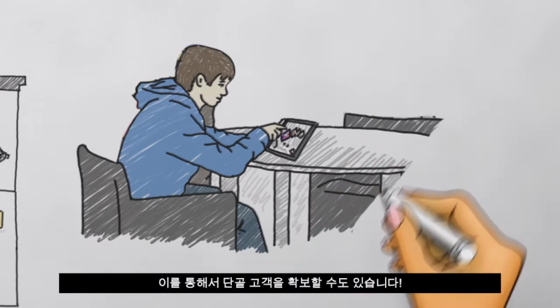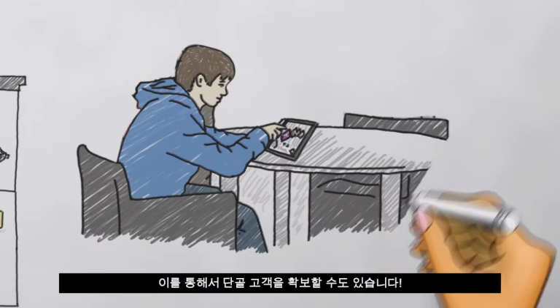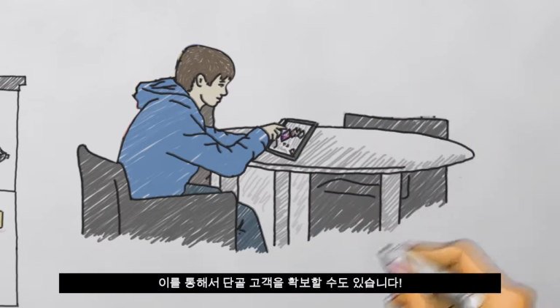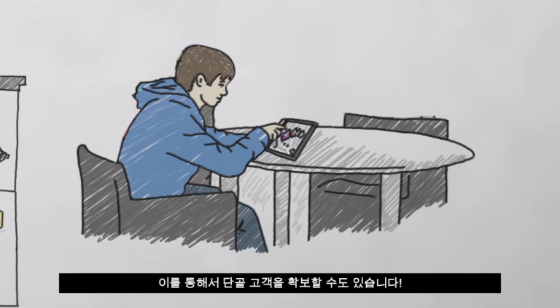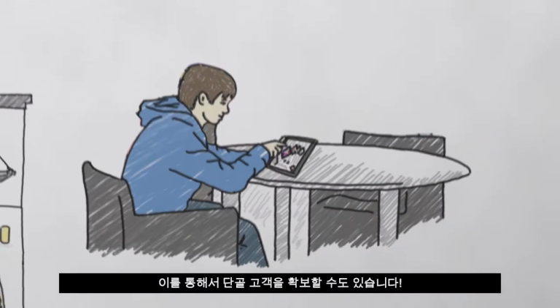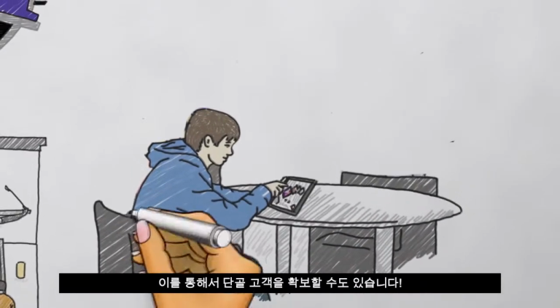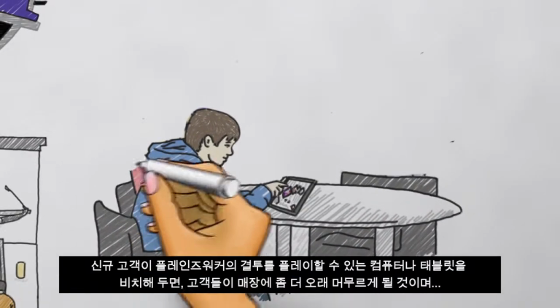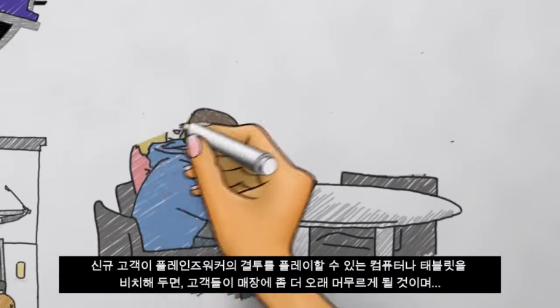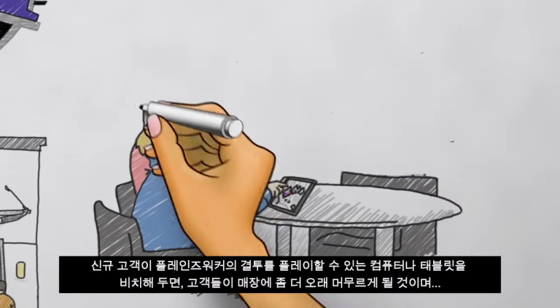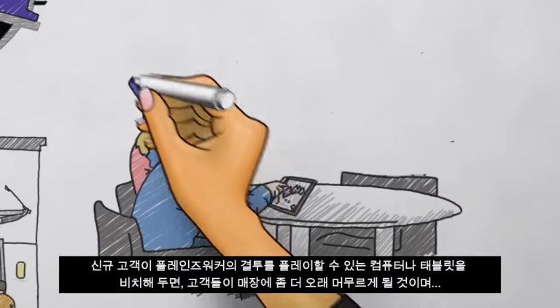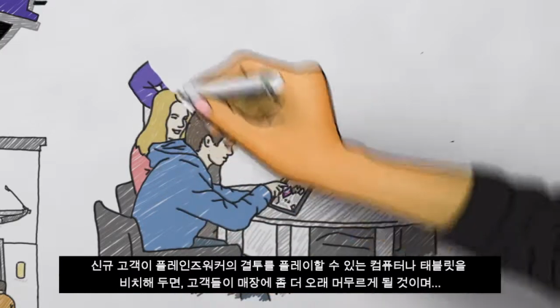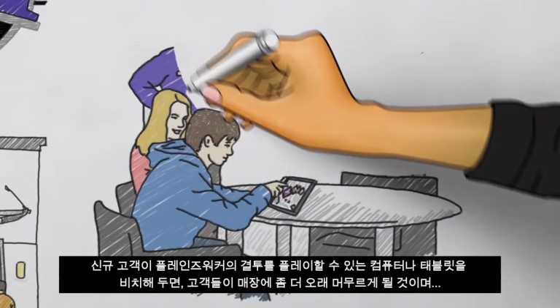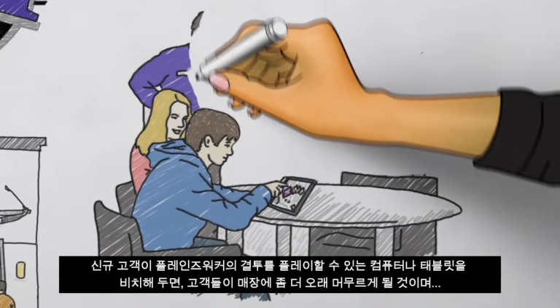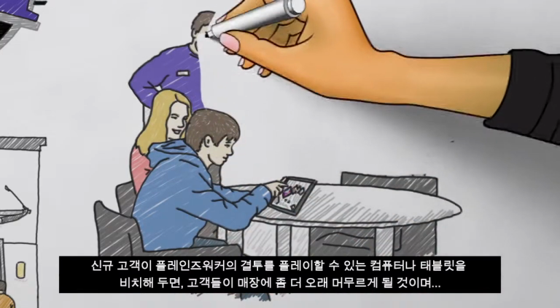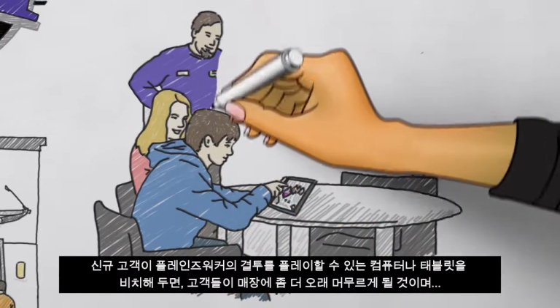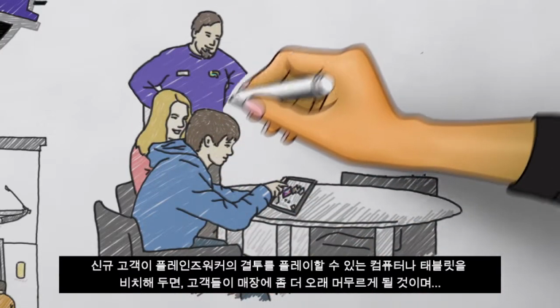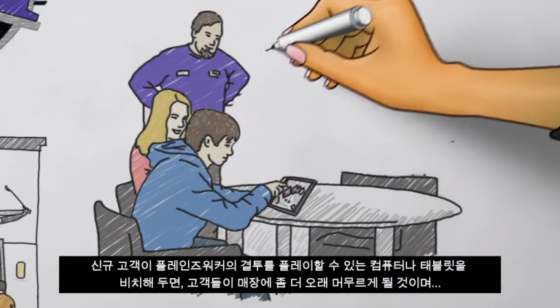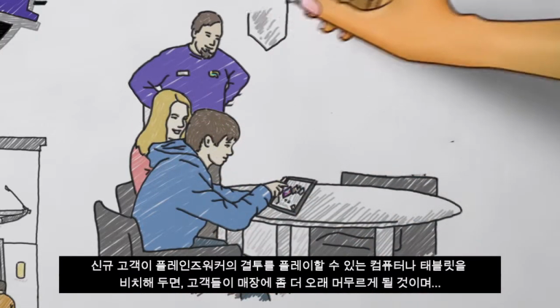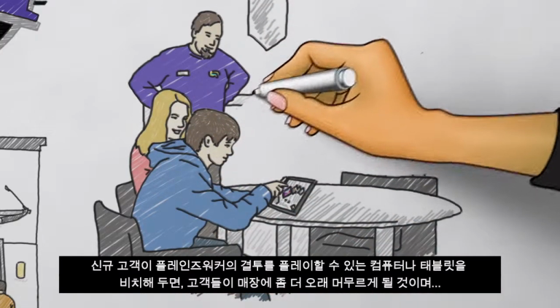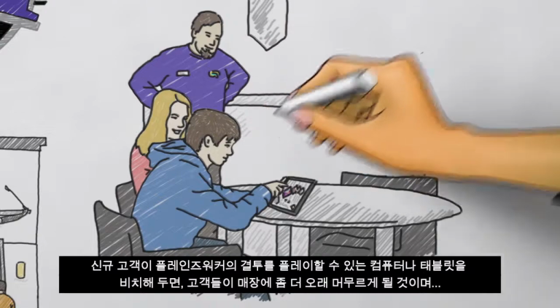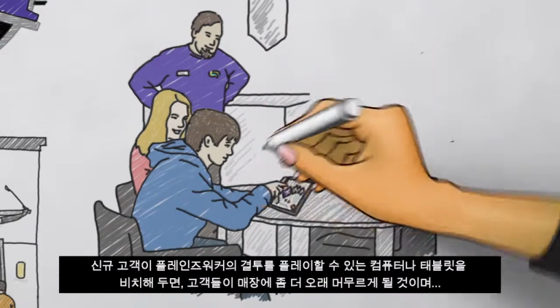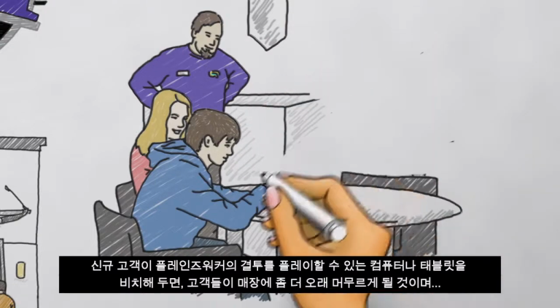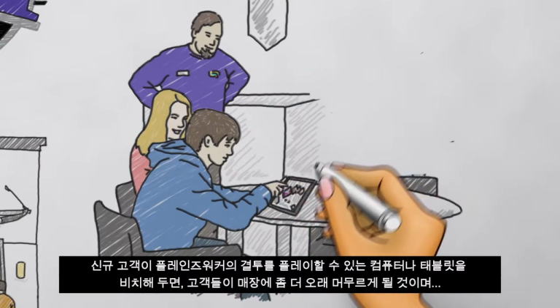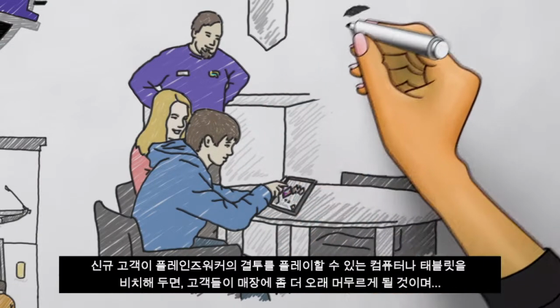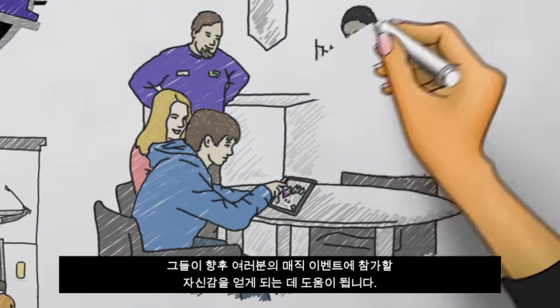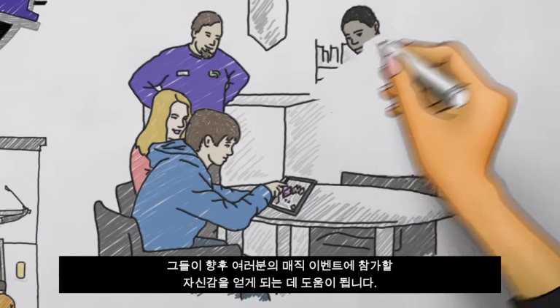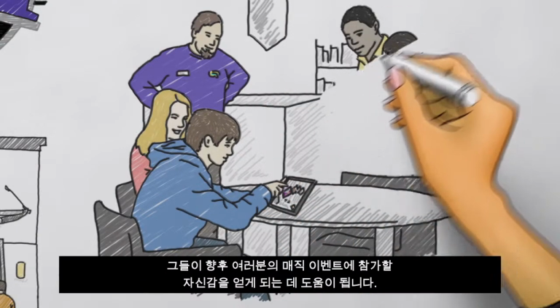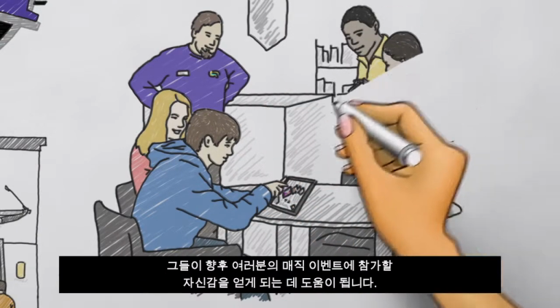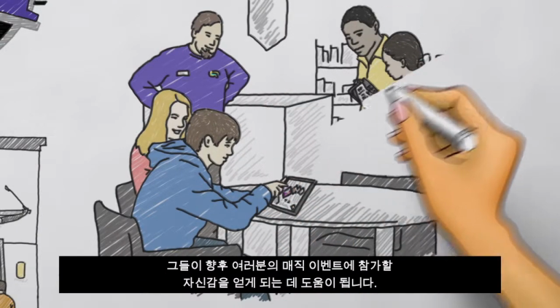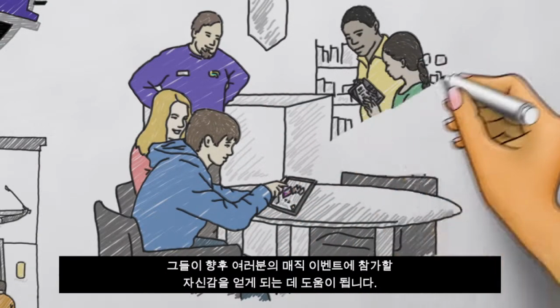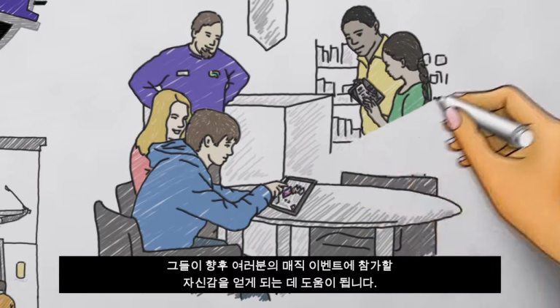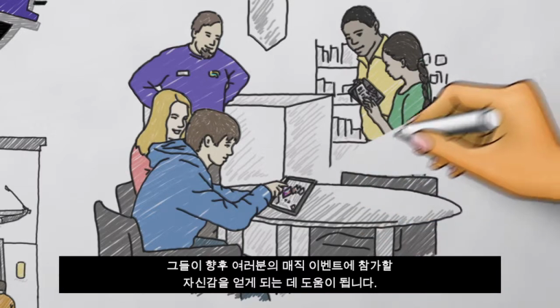Setting up a computer or tablet area where your new customers can play Duels of the Planeswalkers will encourage them to stay in your store longer and helps give them the confidence to try one of your Magic events.